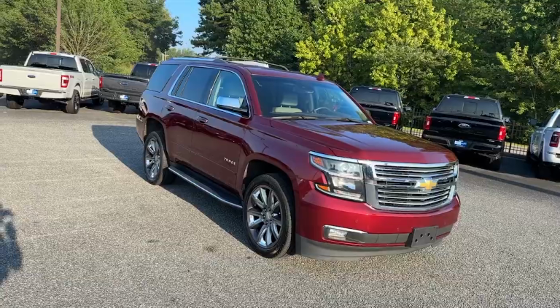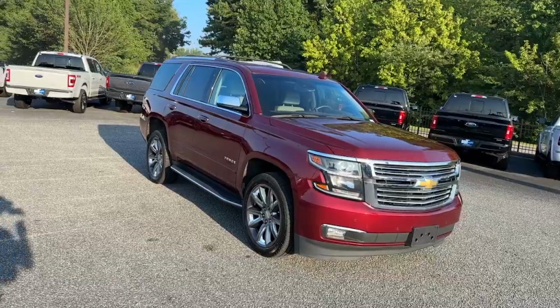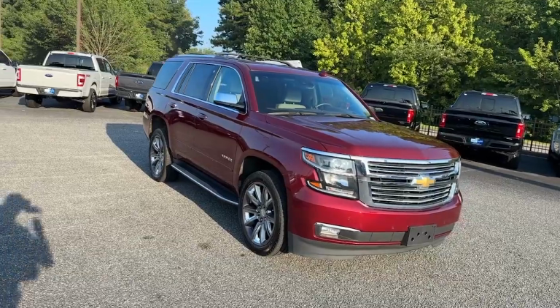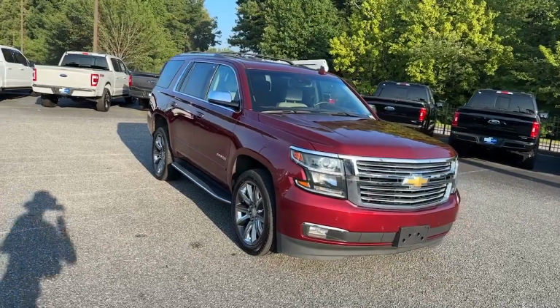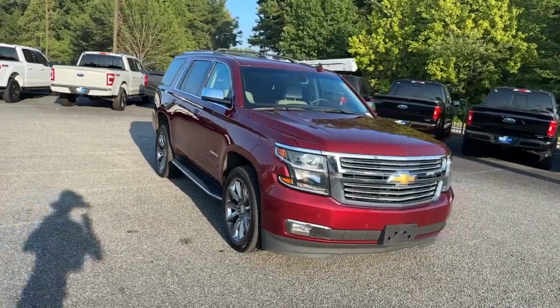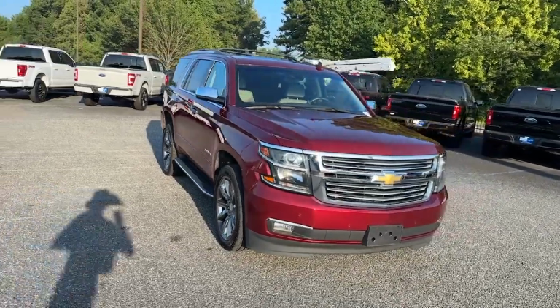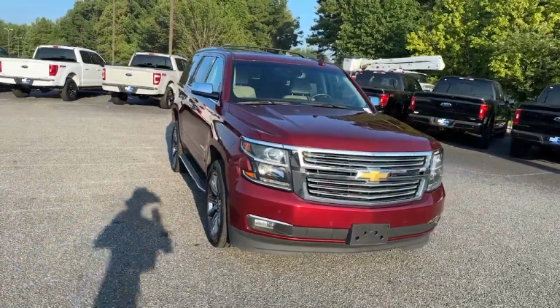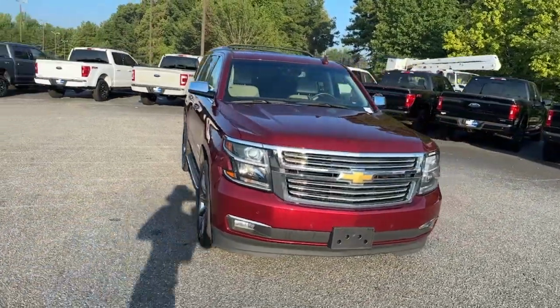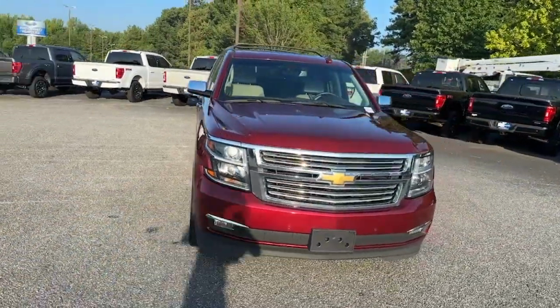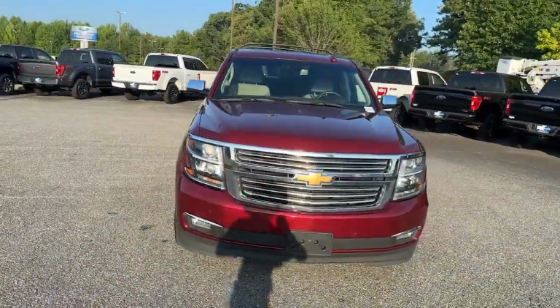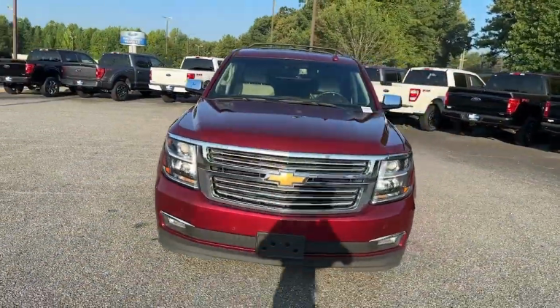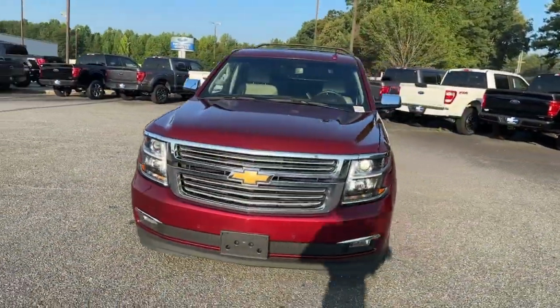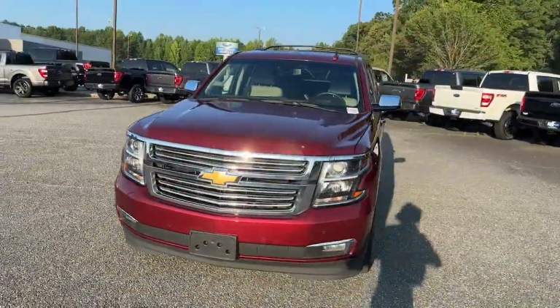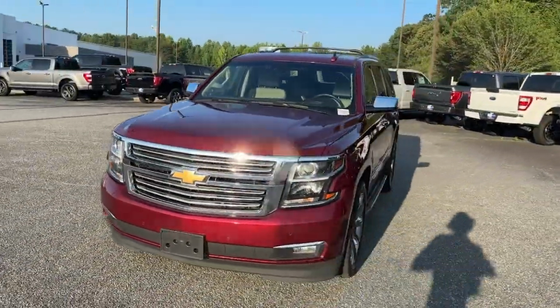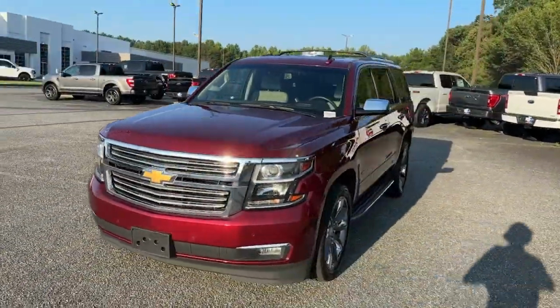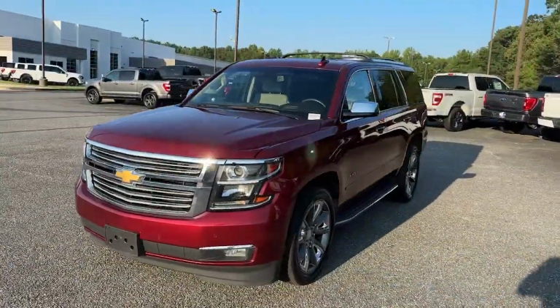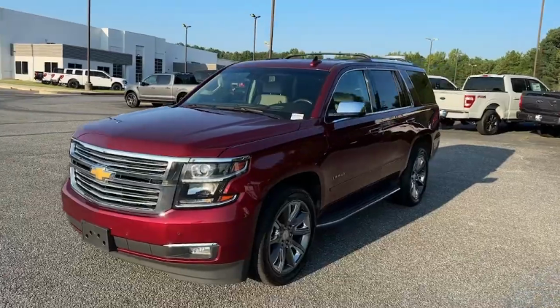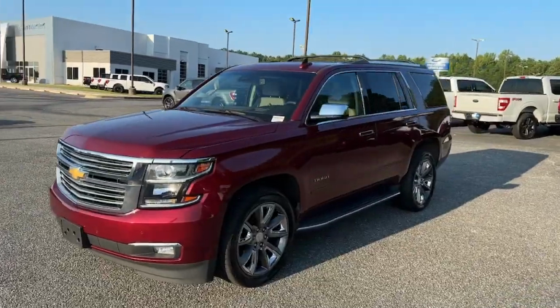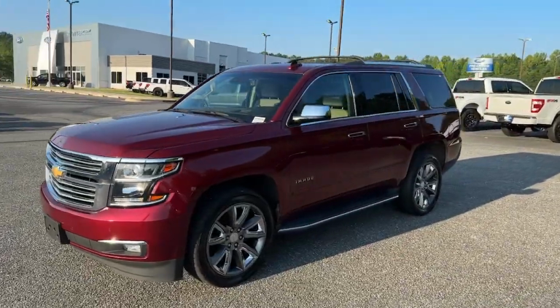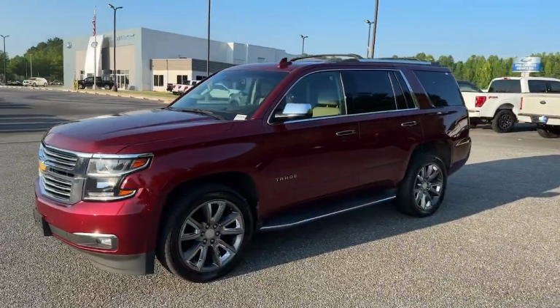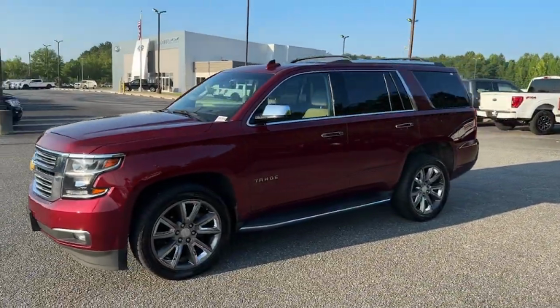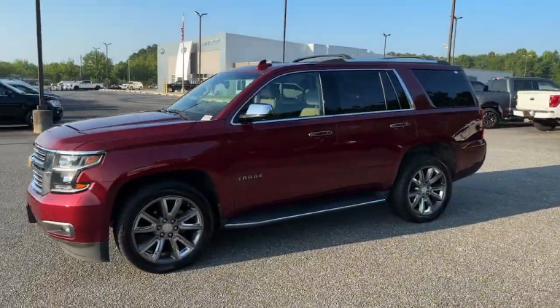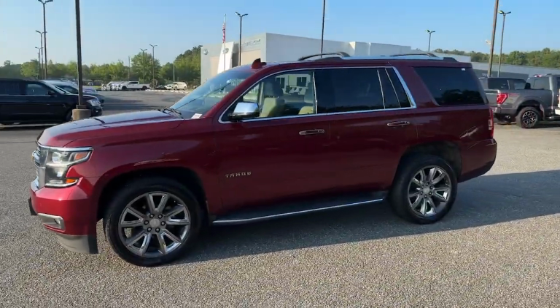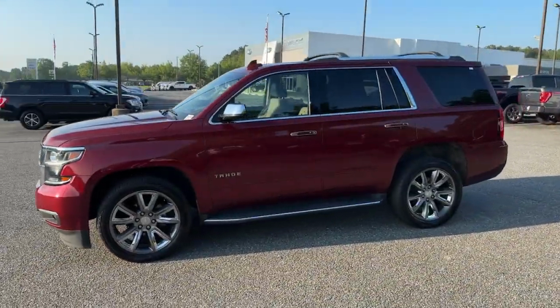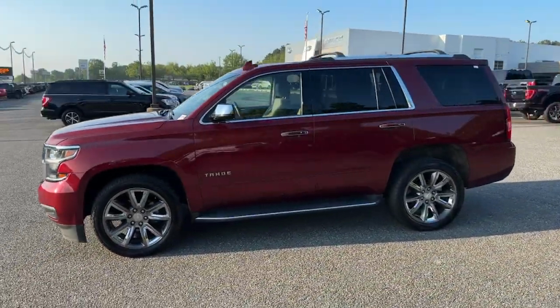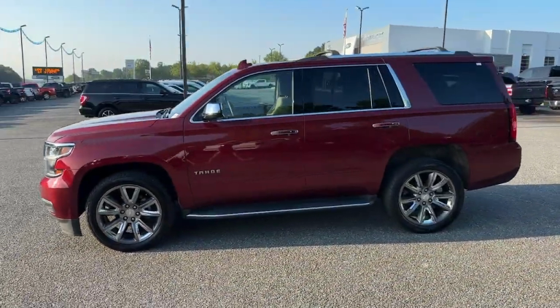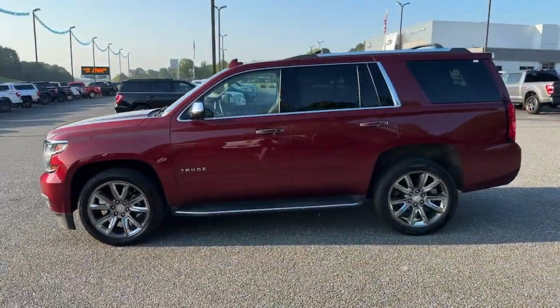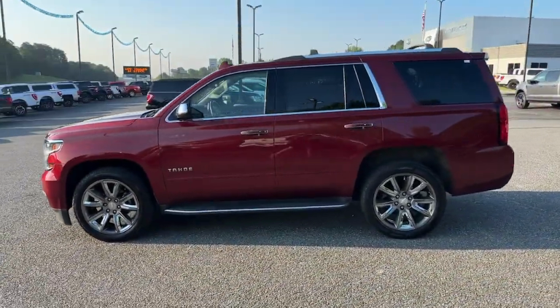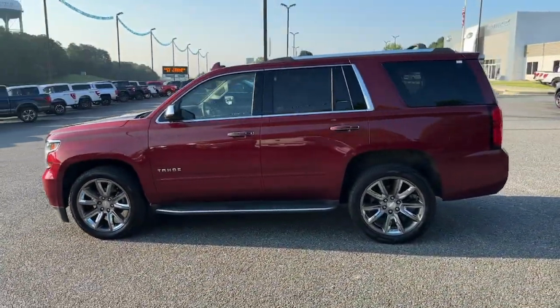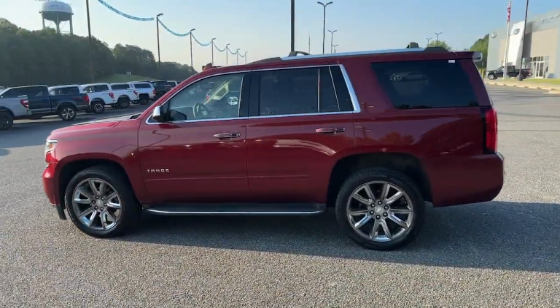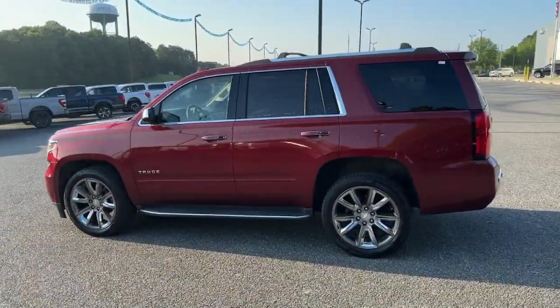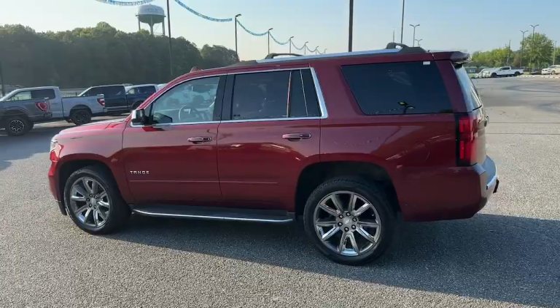You'll have love at first sight with the 2017 Chevrolet Tahoe. With less than 80,000 miles on the odometer, this vehicle stands out from the rest.